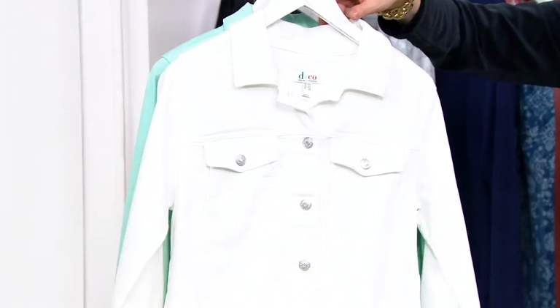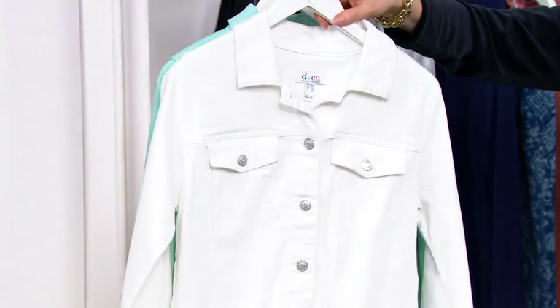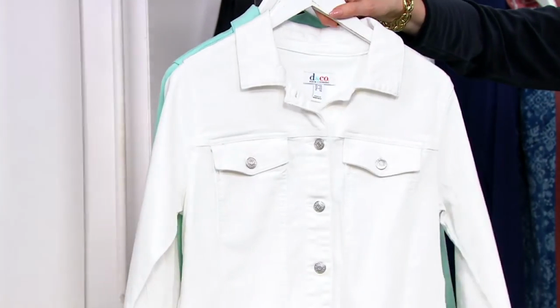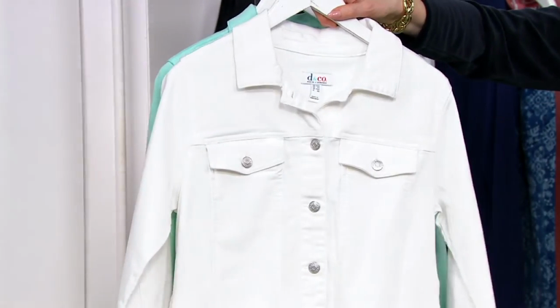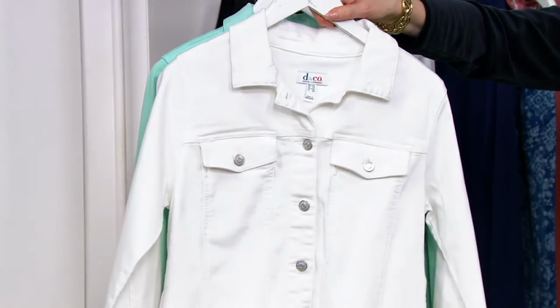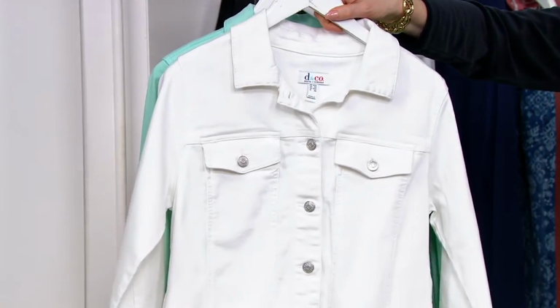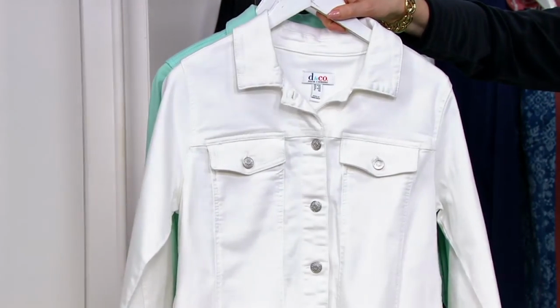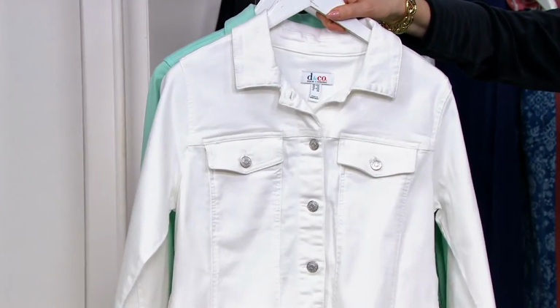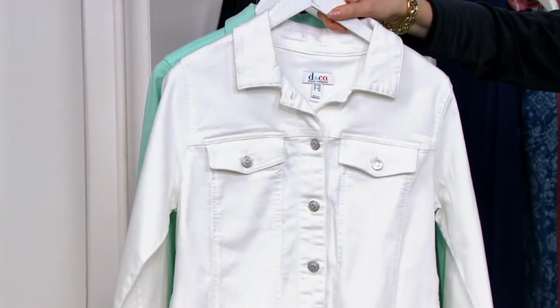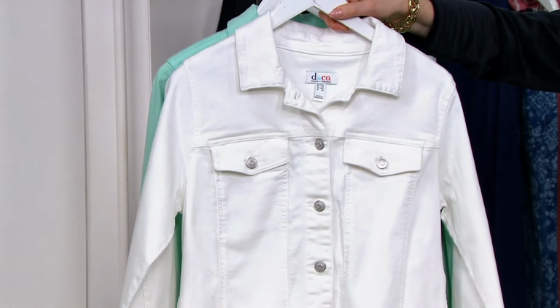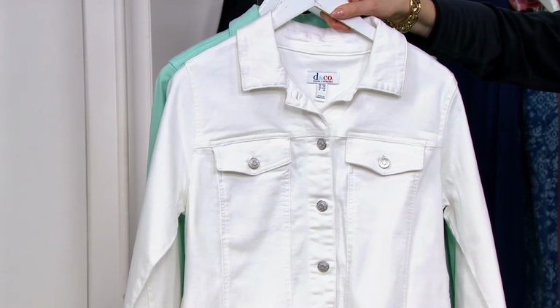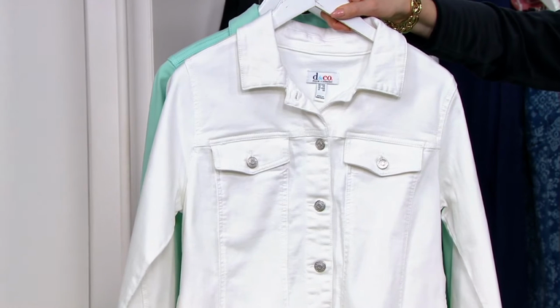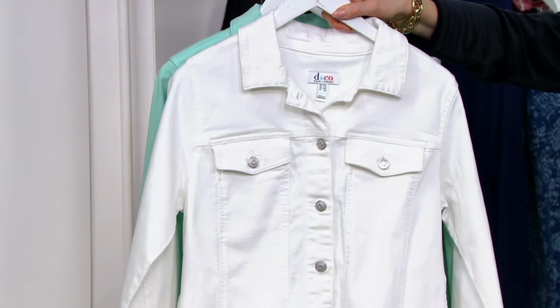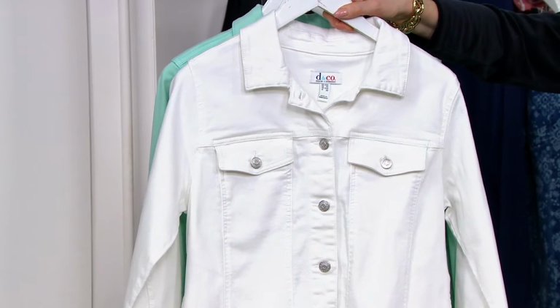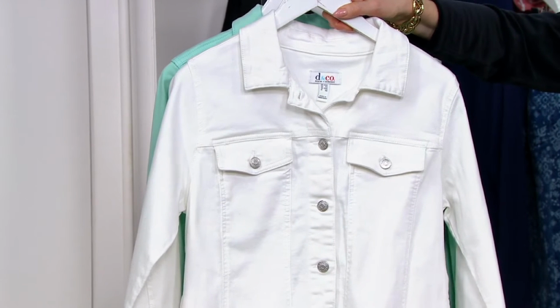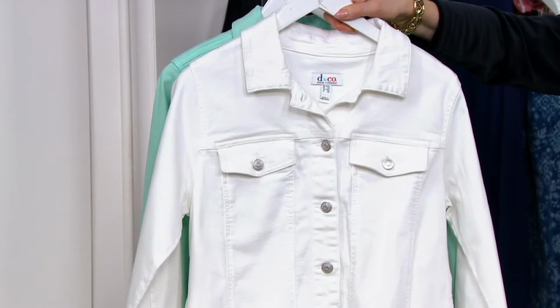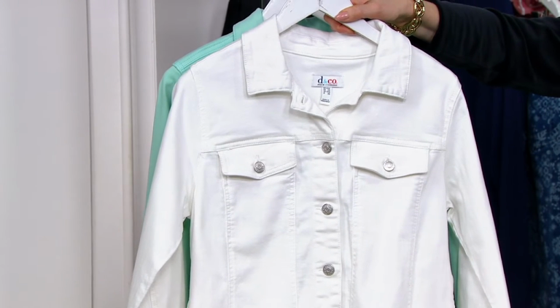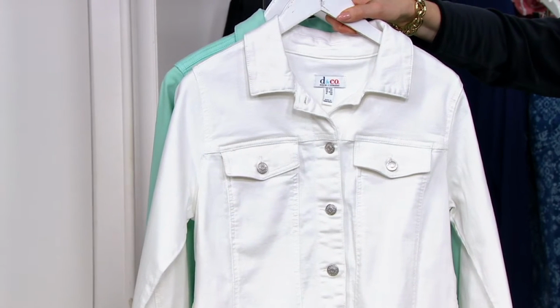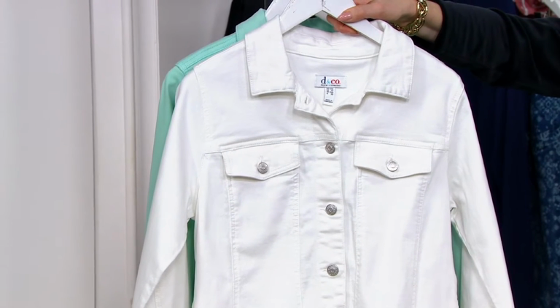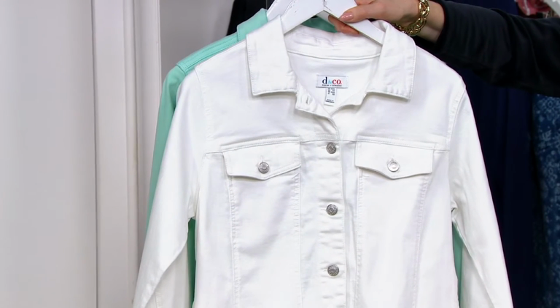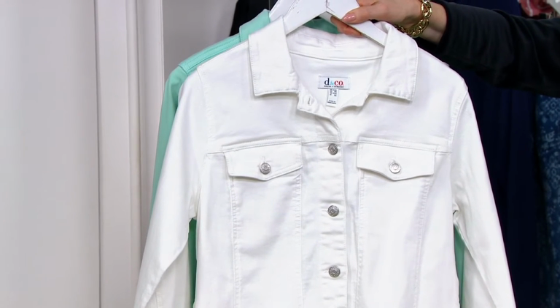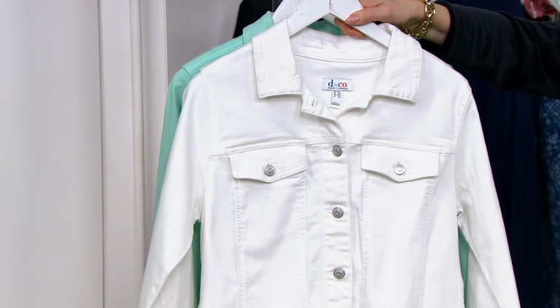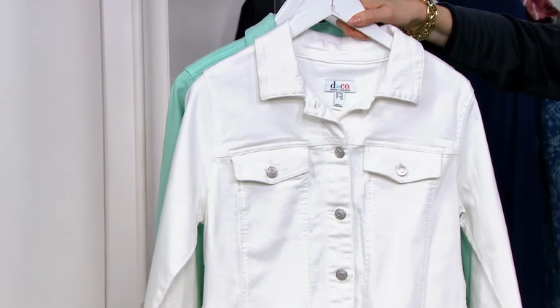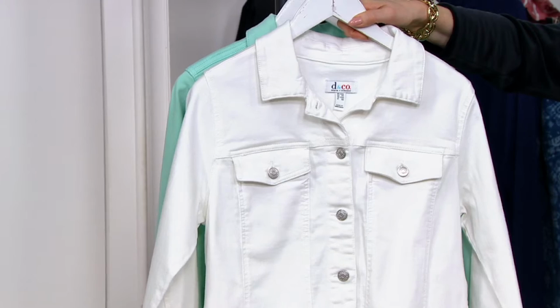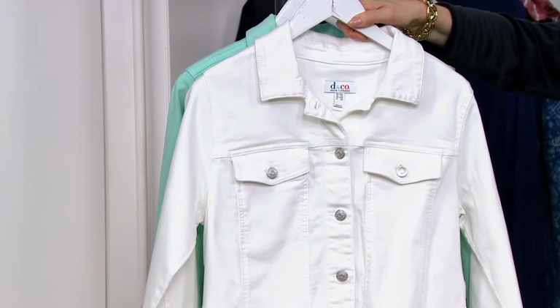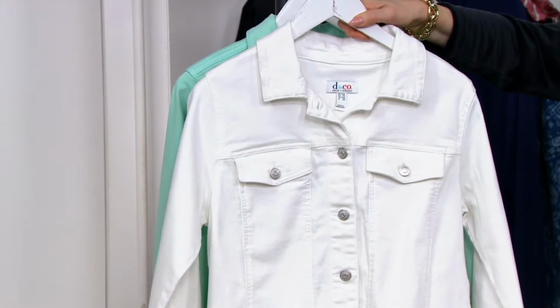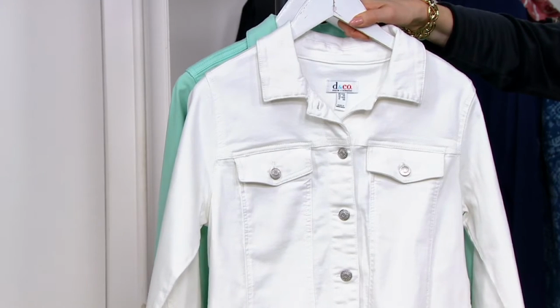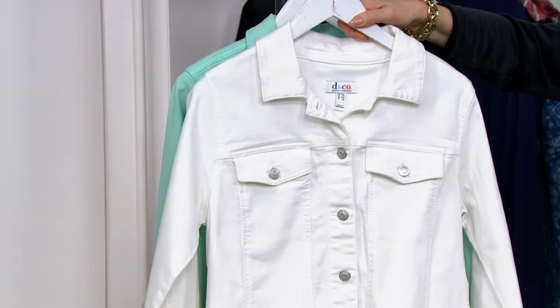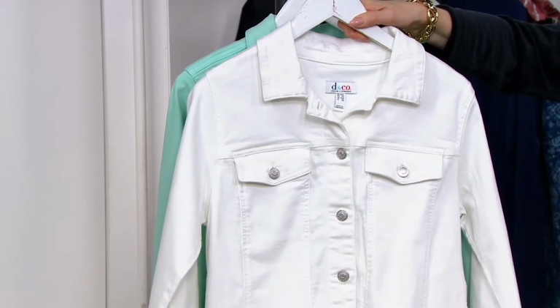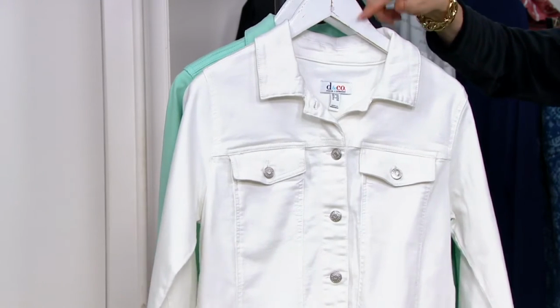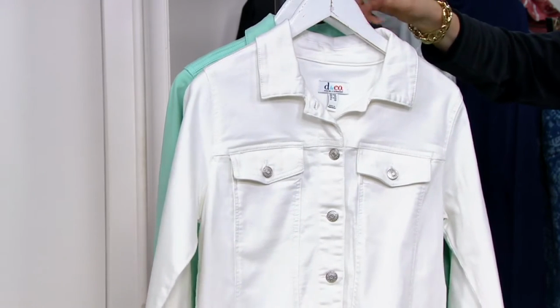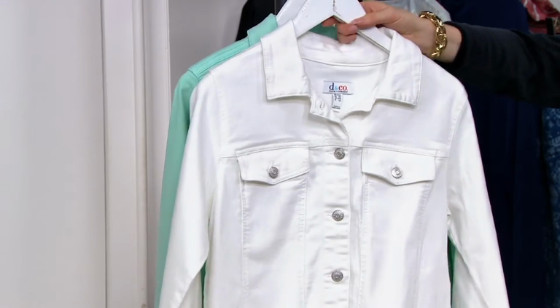This is white — last call on white. You can still wear a white denim jacket in fall and winter; just layer a turtleneck under it. I promise it looks really cute, but this is last call.